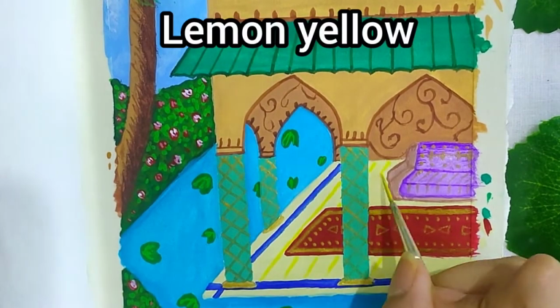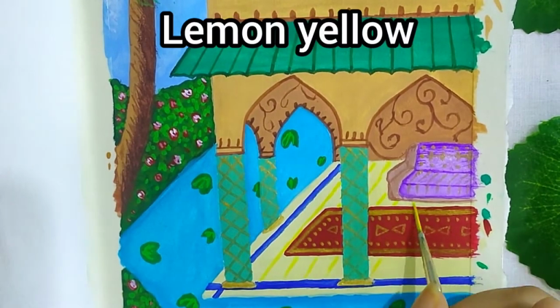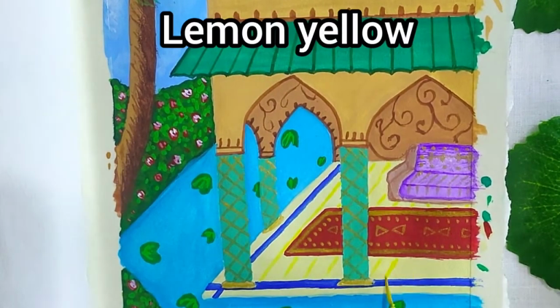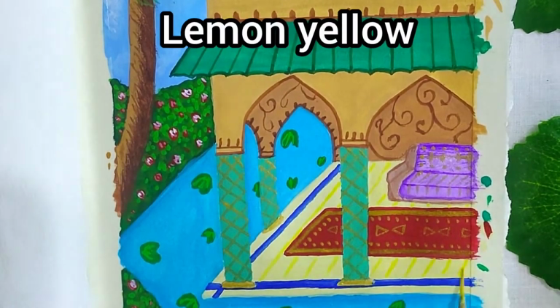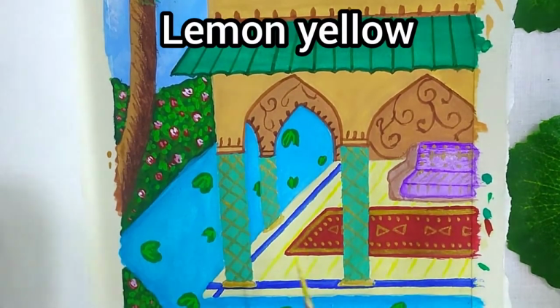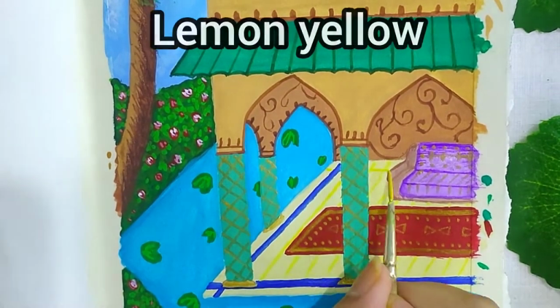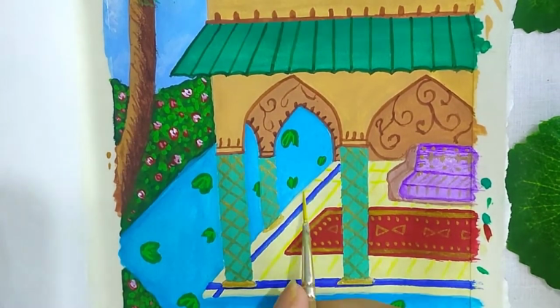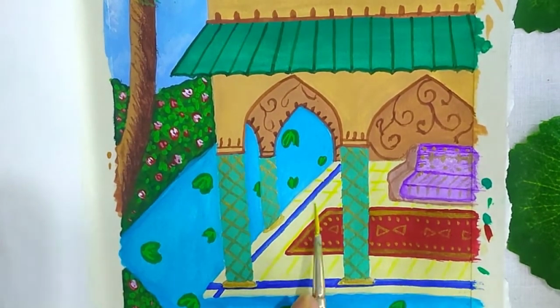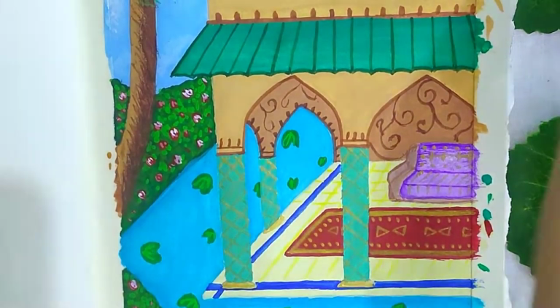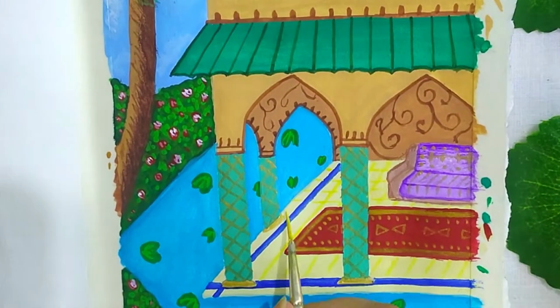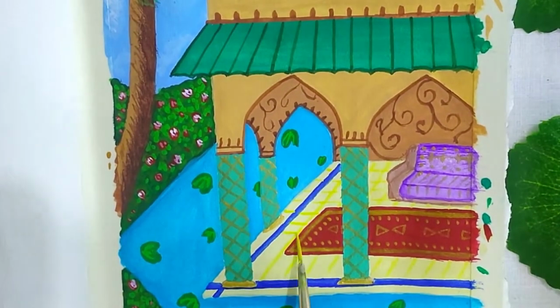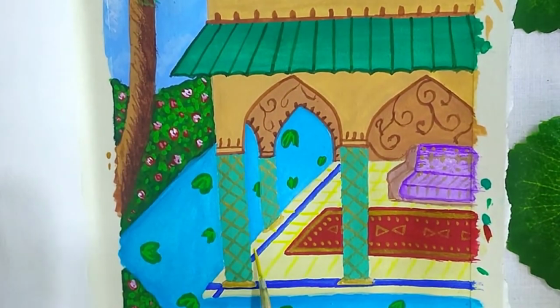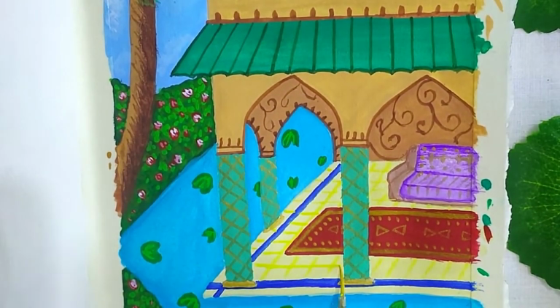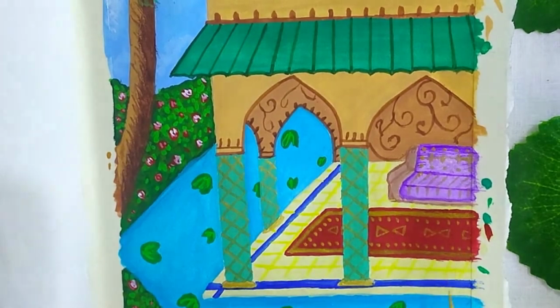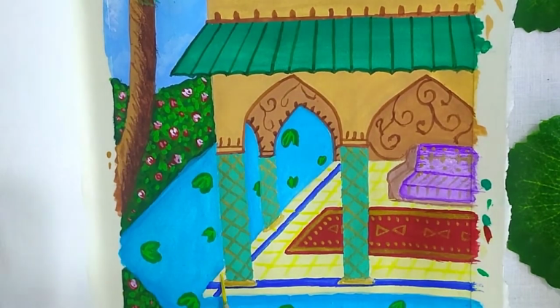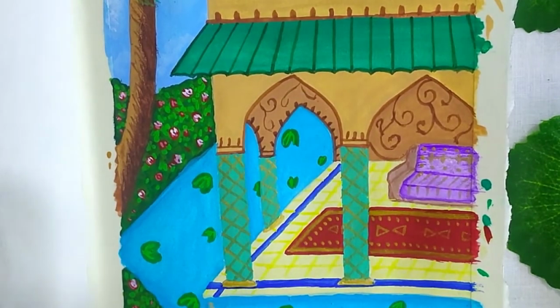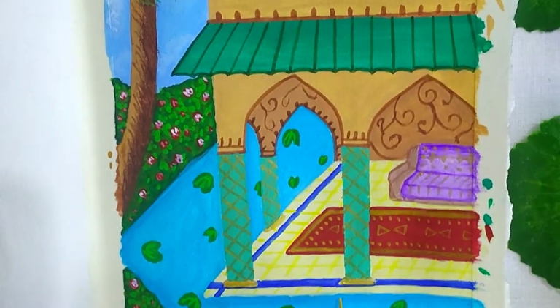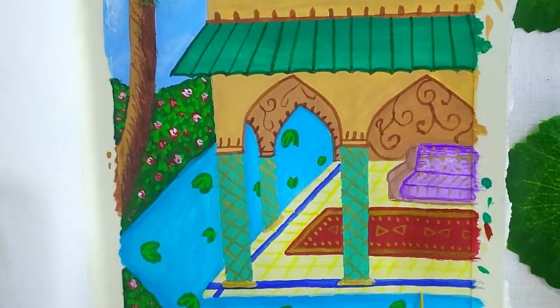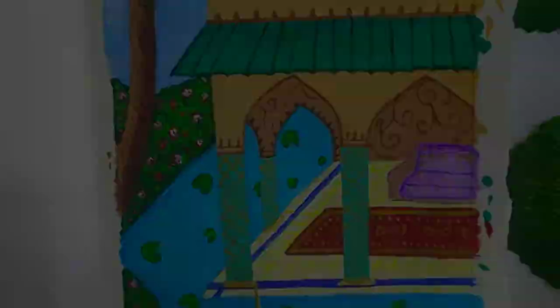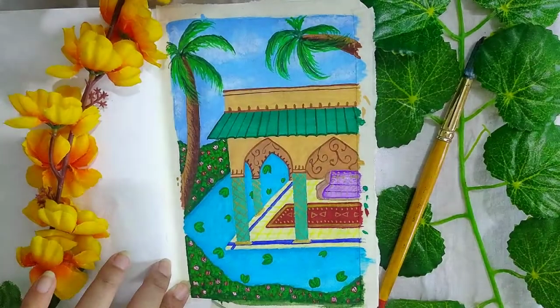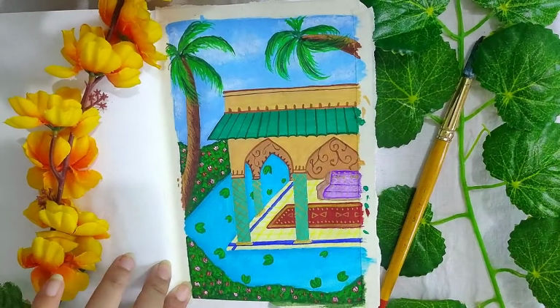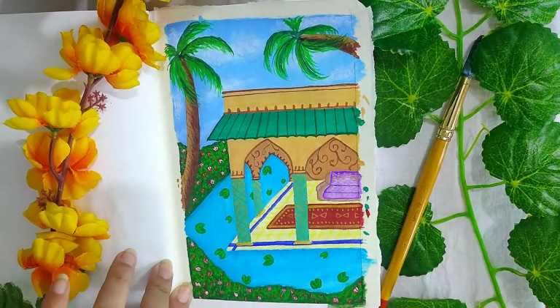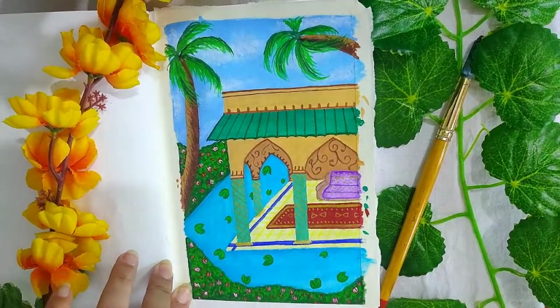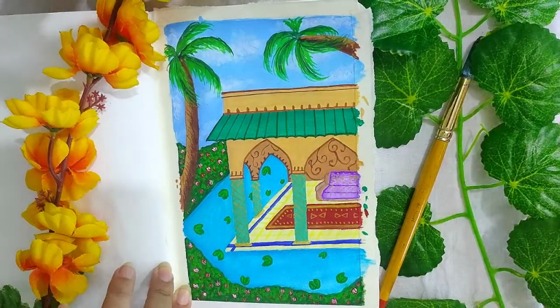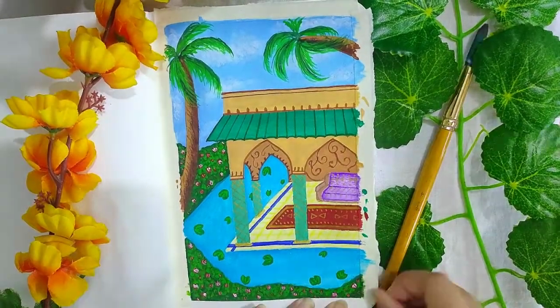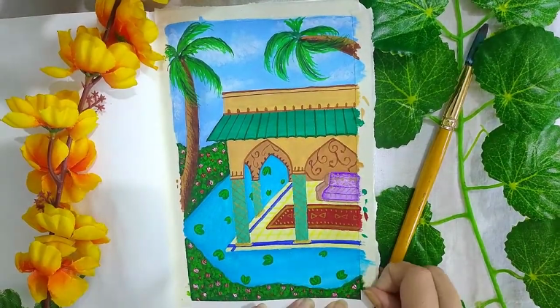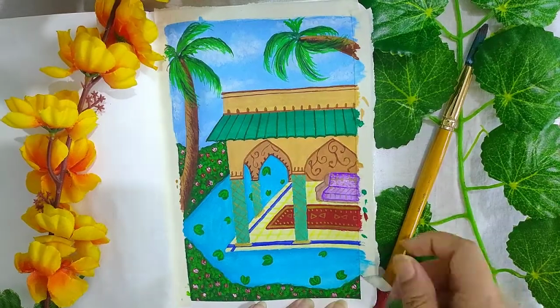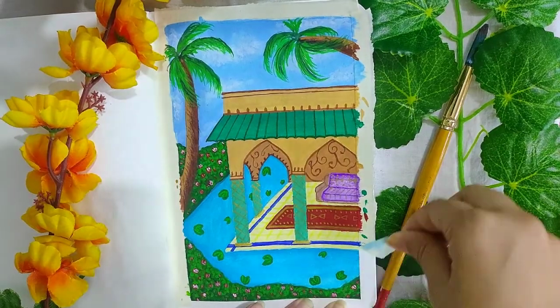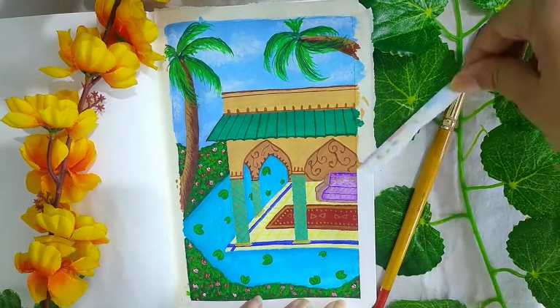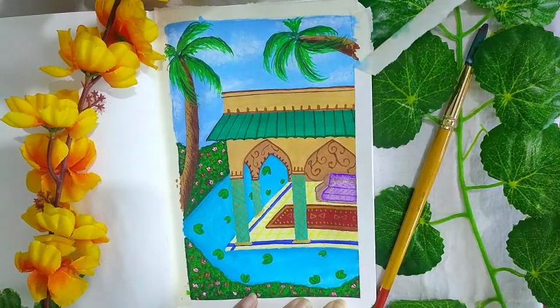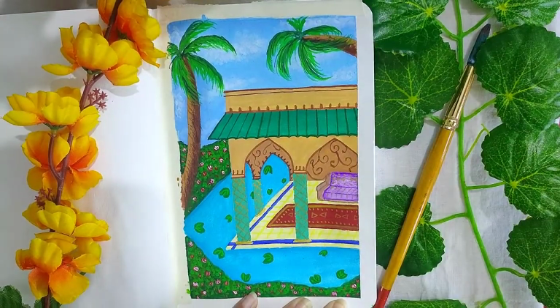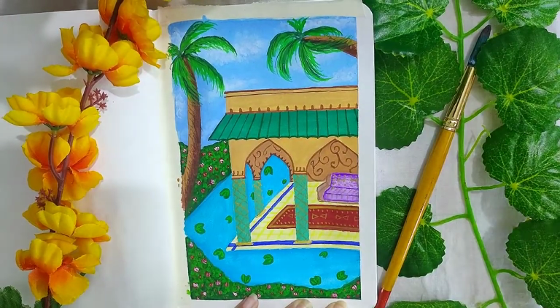I am making some checks on the floor using lemon yellow. Peel the masking tape off after your painting has dried up.